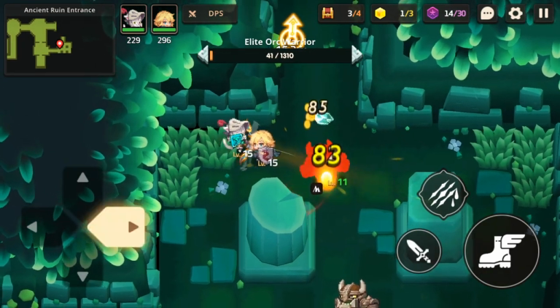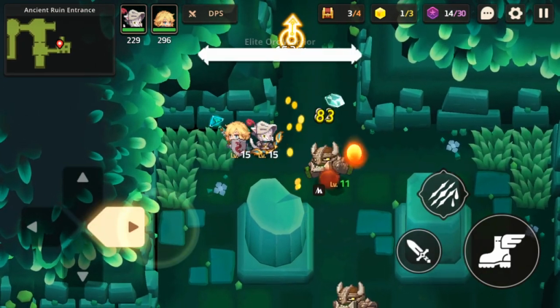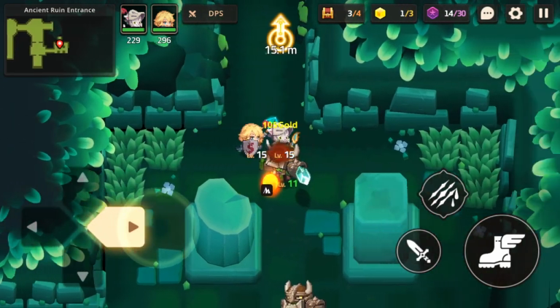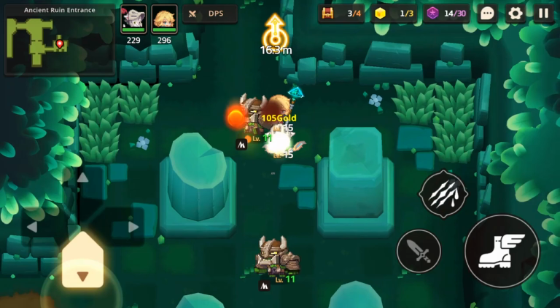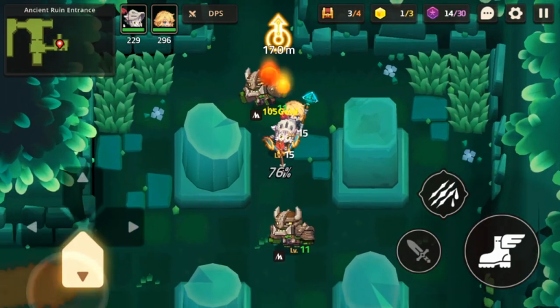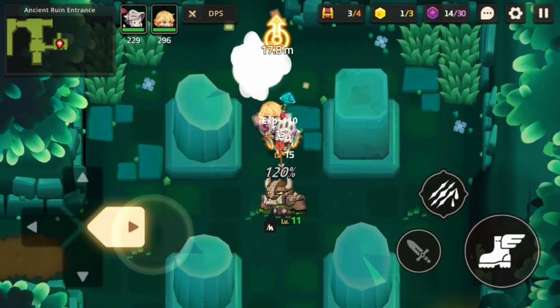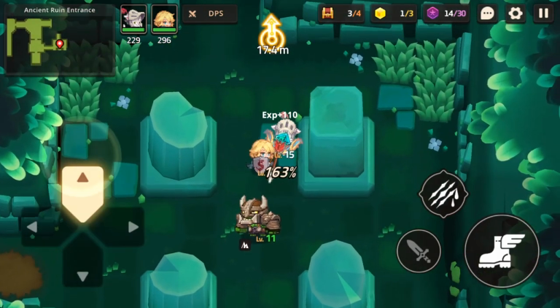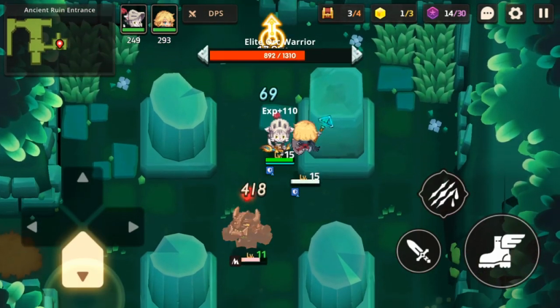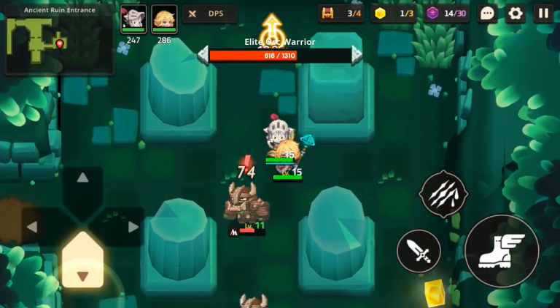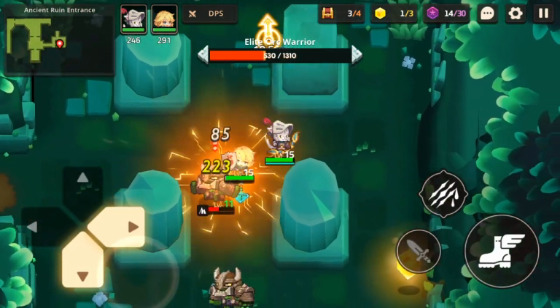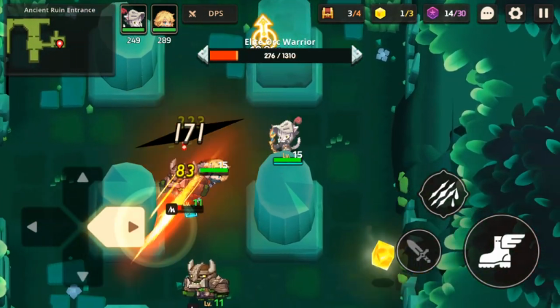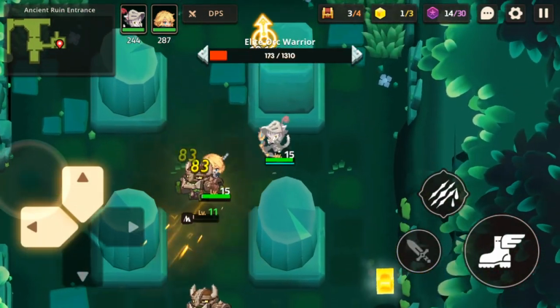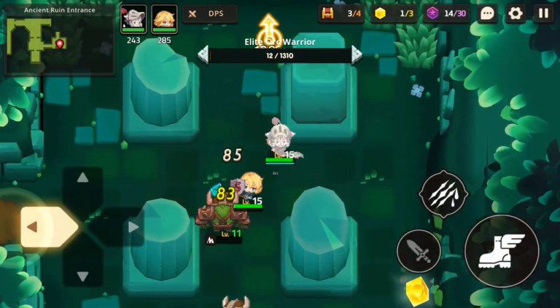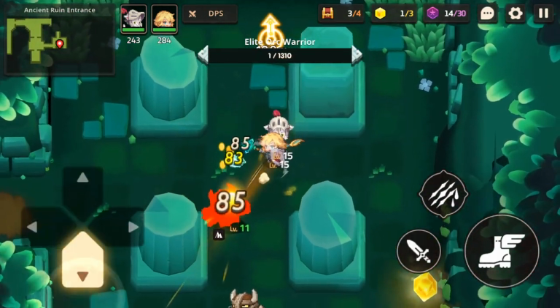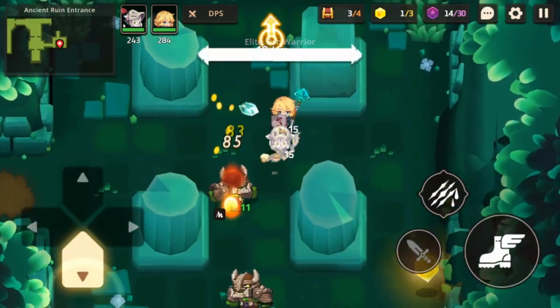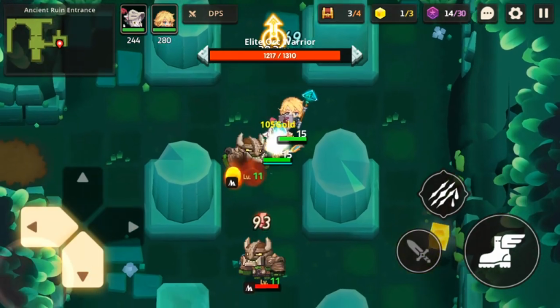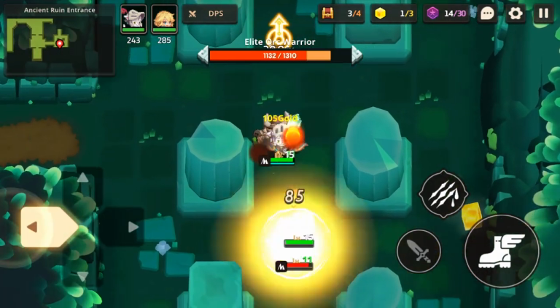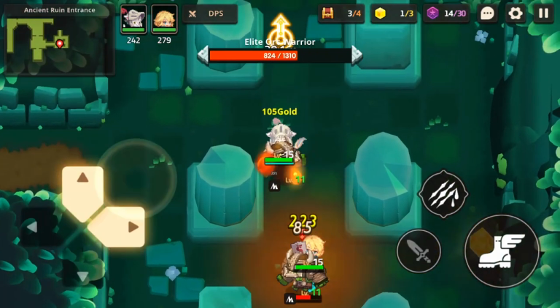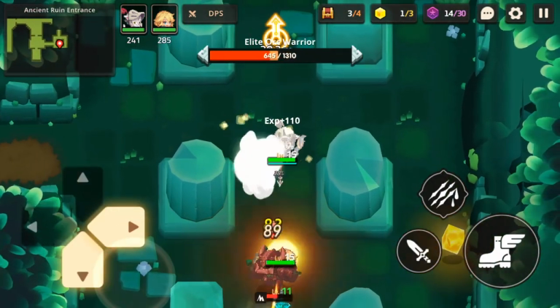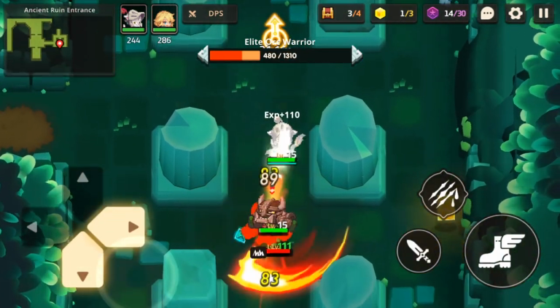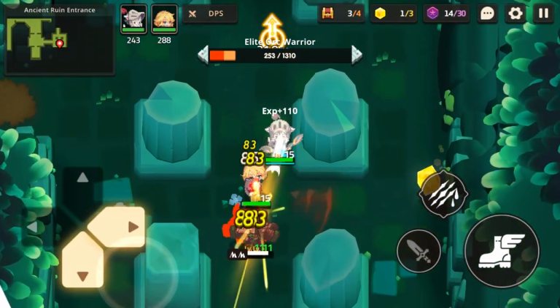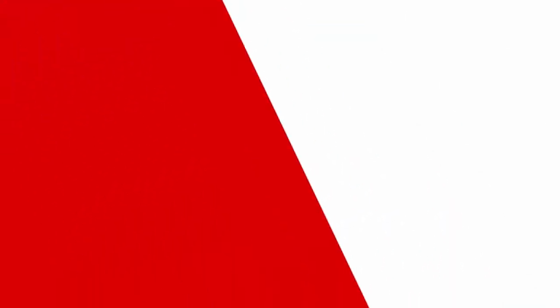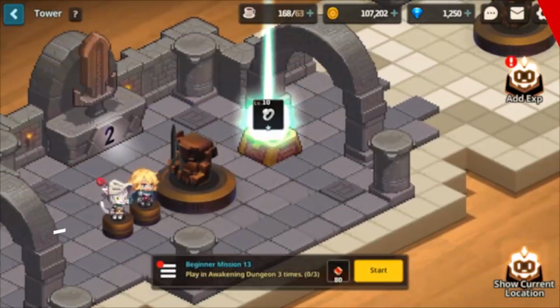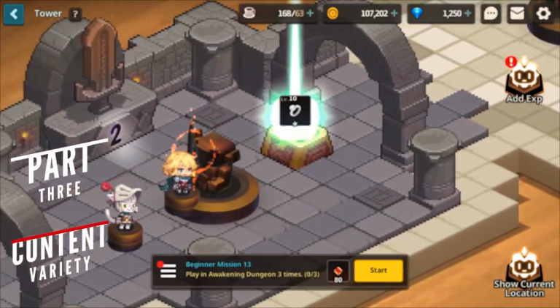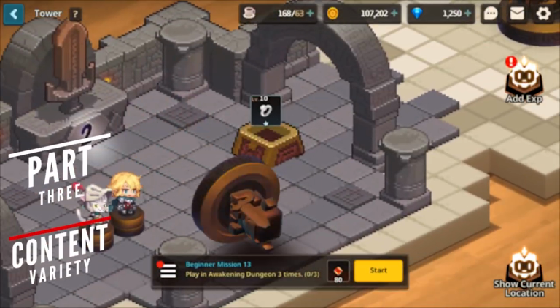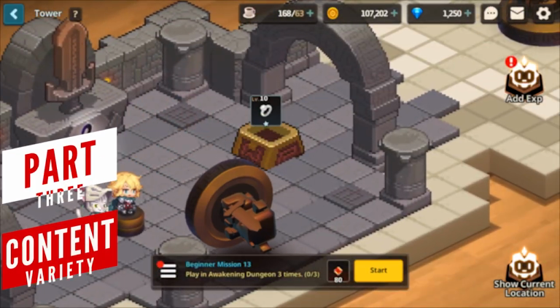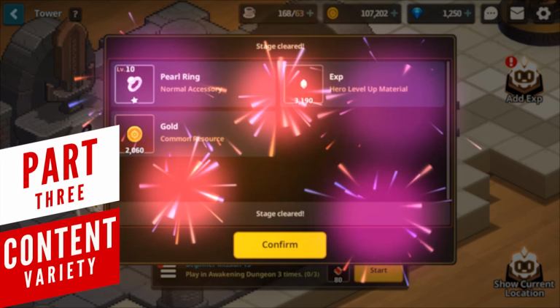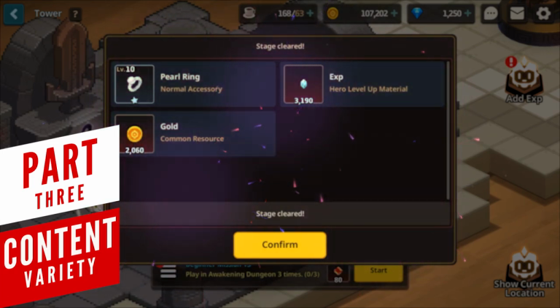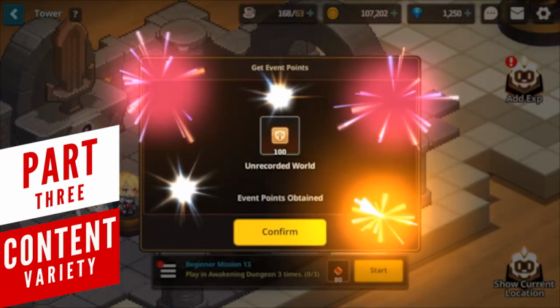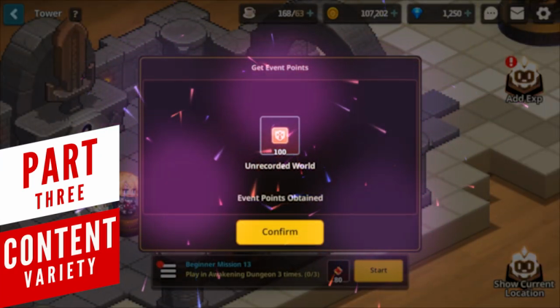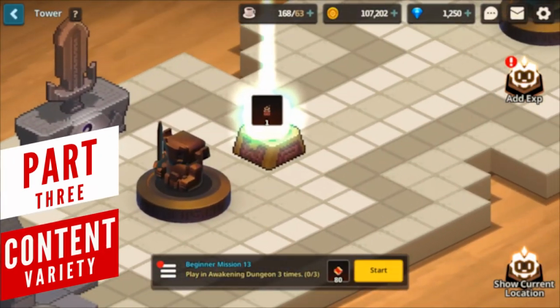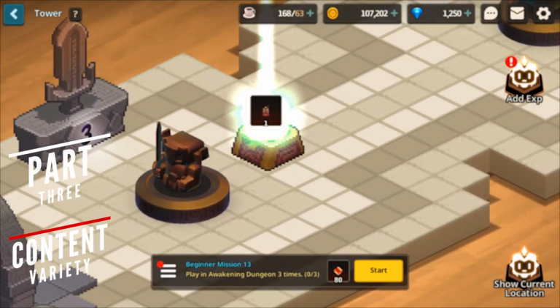There are also things called chain skills that have specific triggers but provide powerful buffs and attacks. Finding the best party to utilize these skills will be an exciting part of the gameplay. Besides the story missions and collecting heroes, there are also other activities you can do in the game.